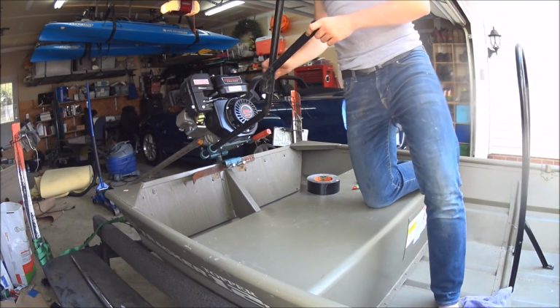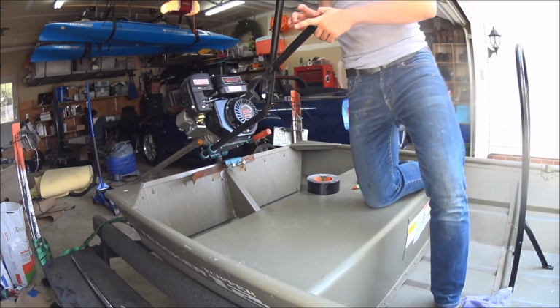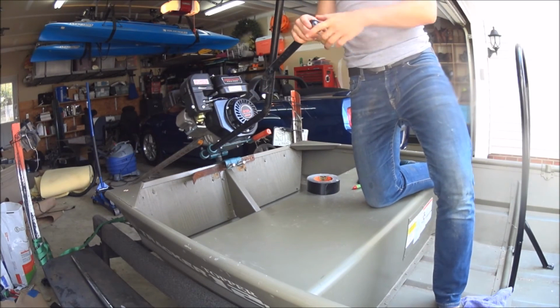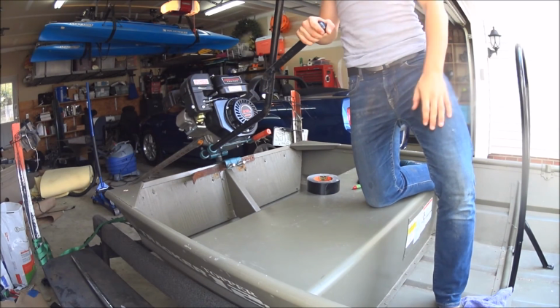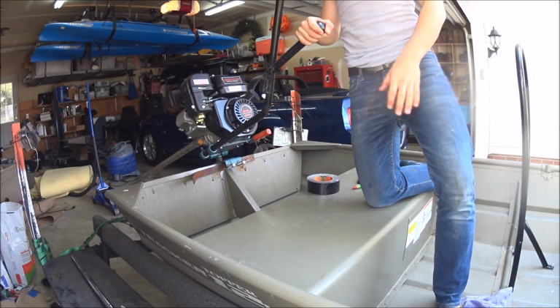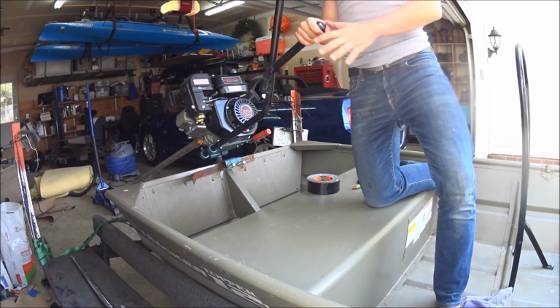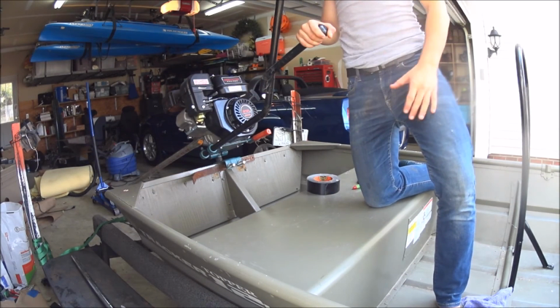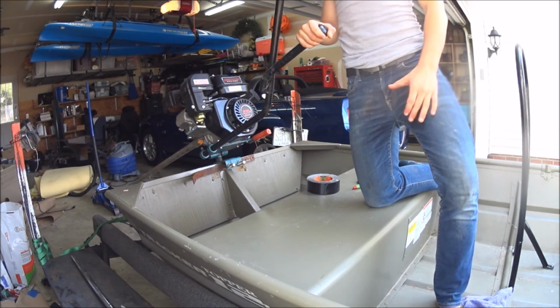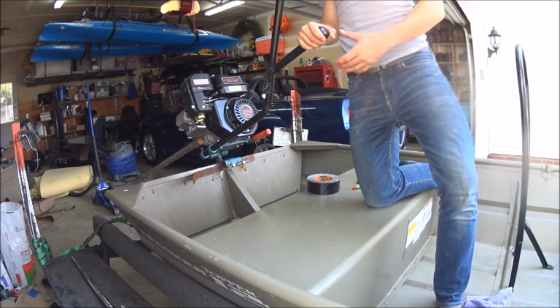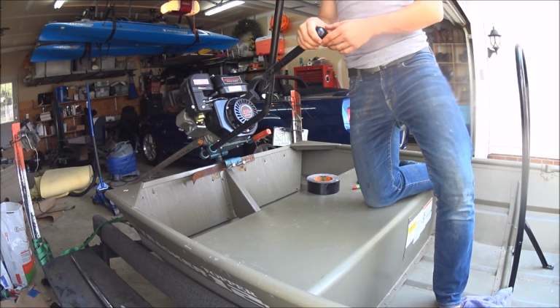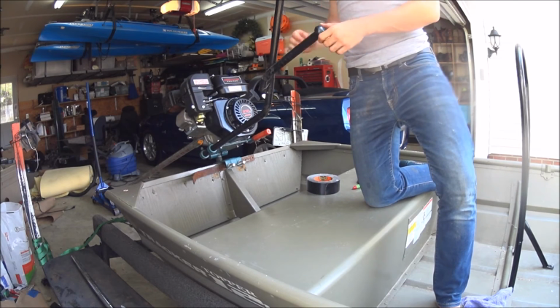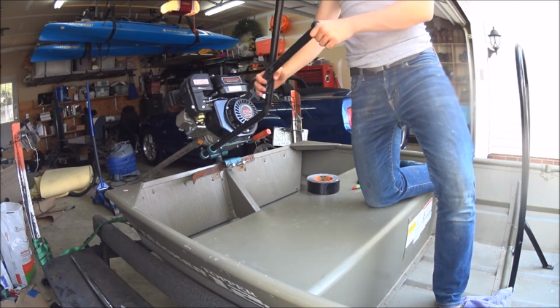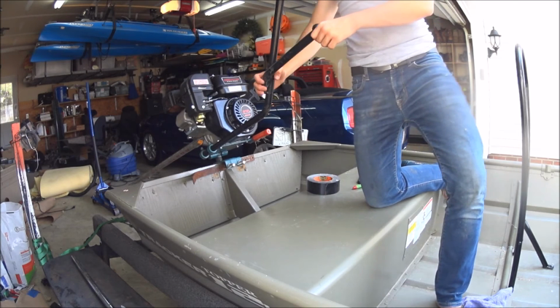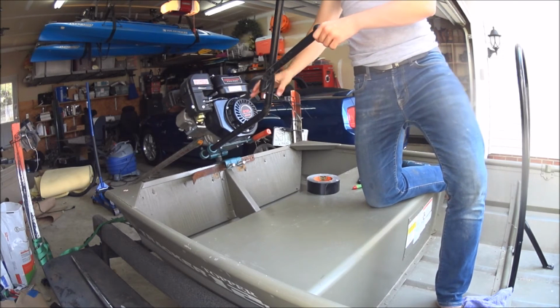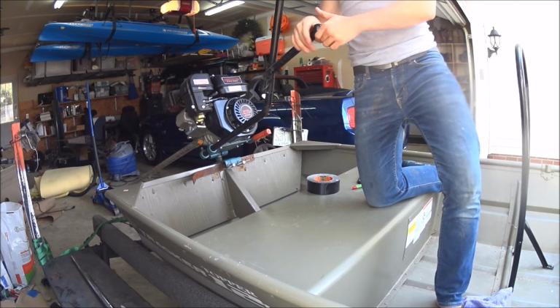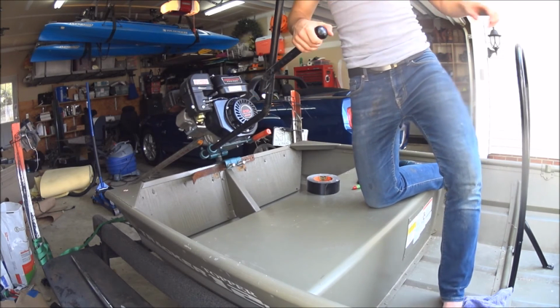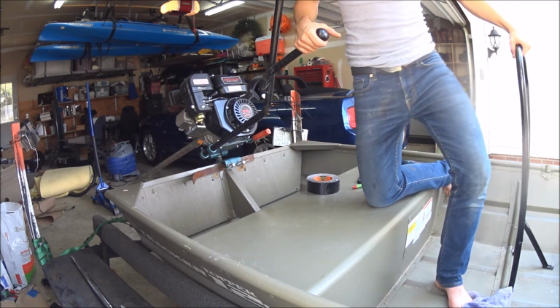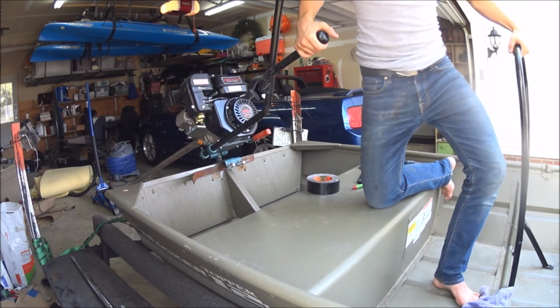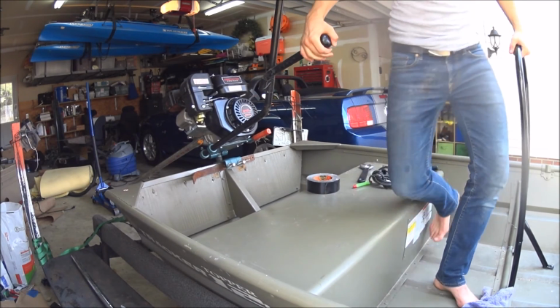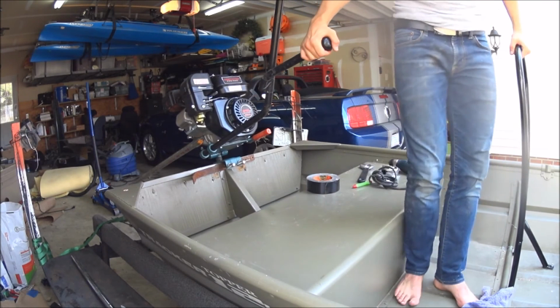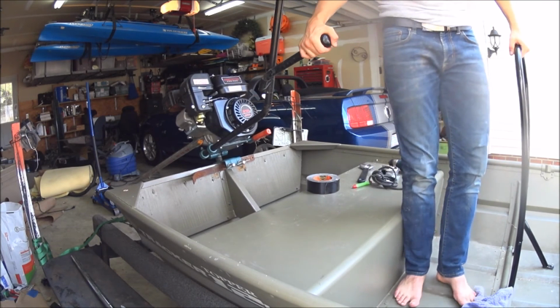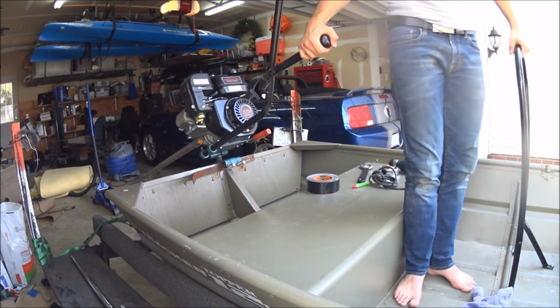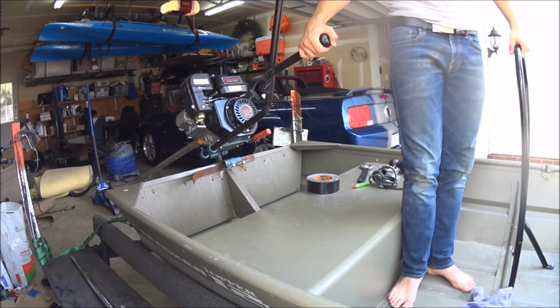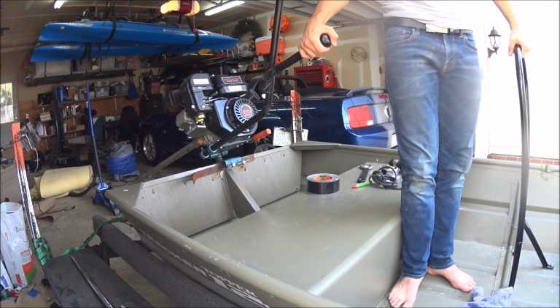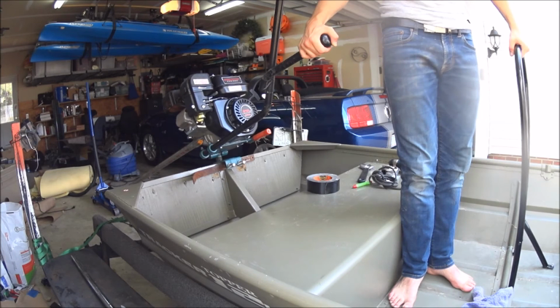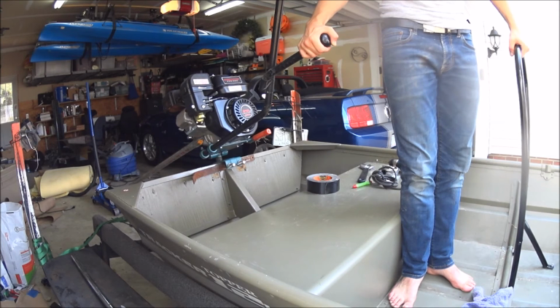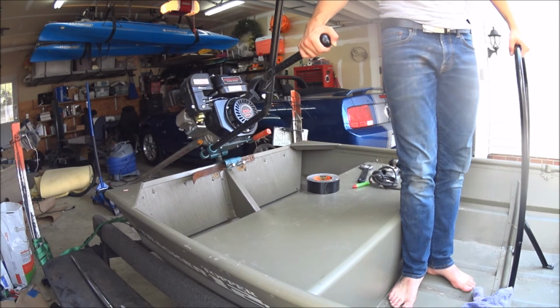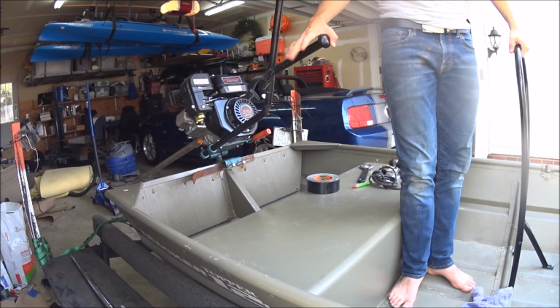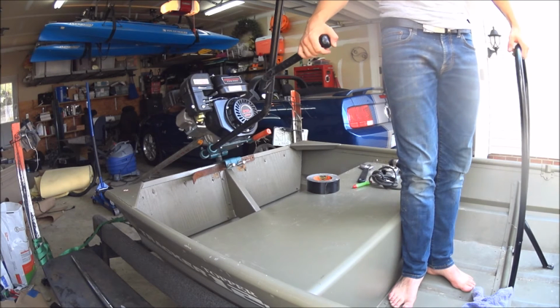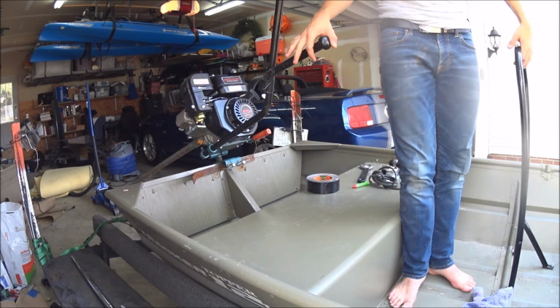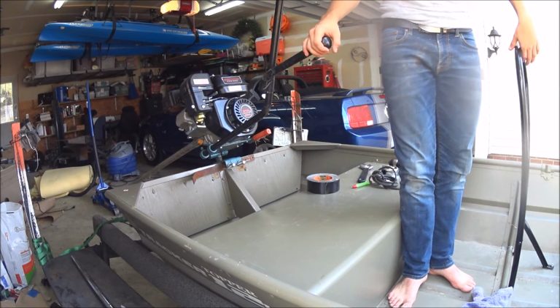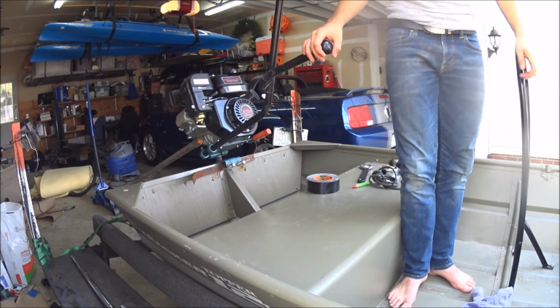I got it all mocked up again — and yes, that's duct tape. I had it right where I thought I wanted it the first time, so that's good. I'm just going to cut it and weld it now.